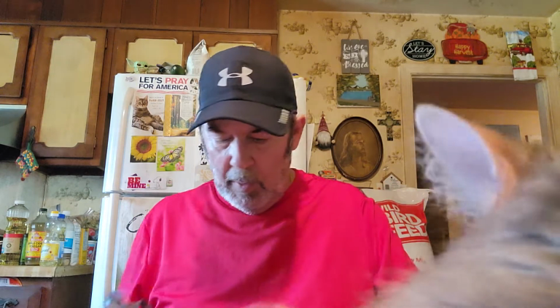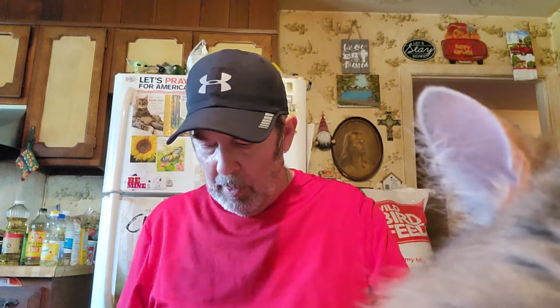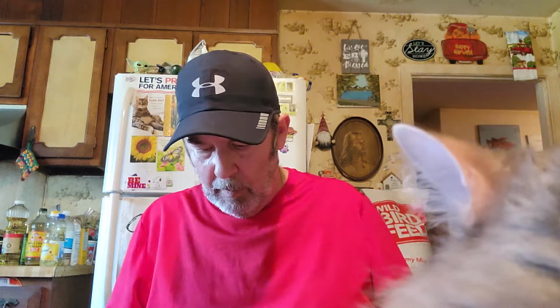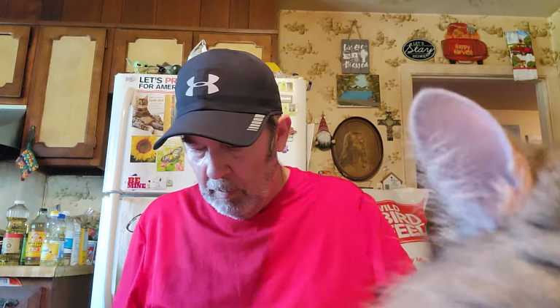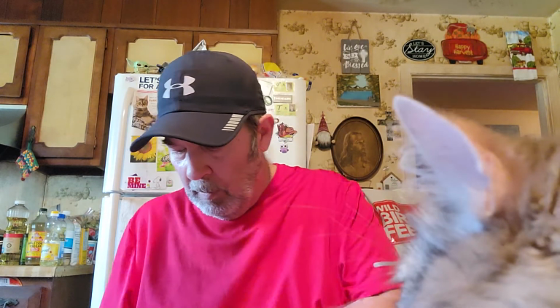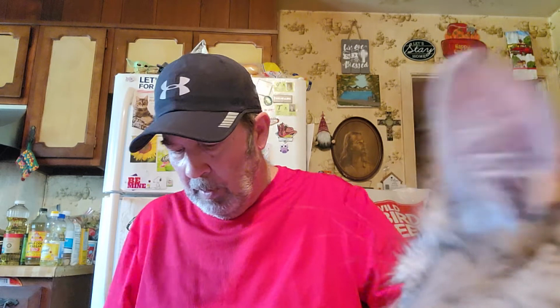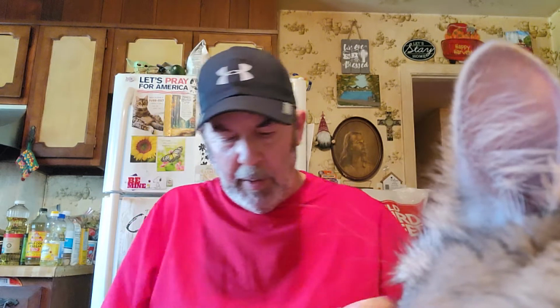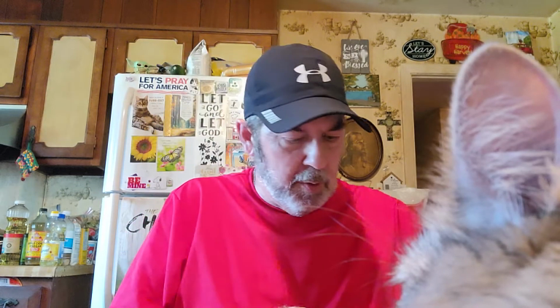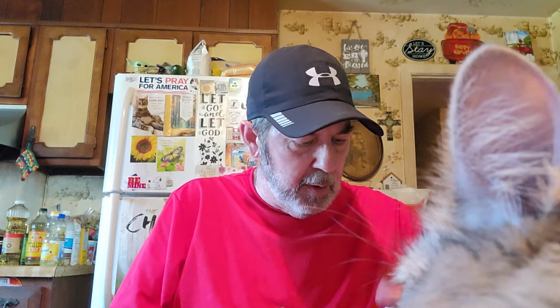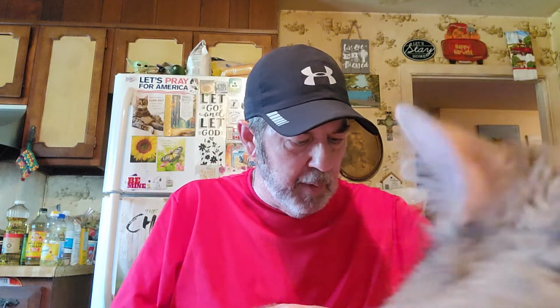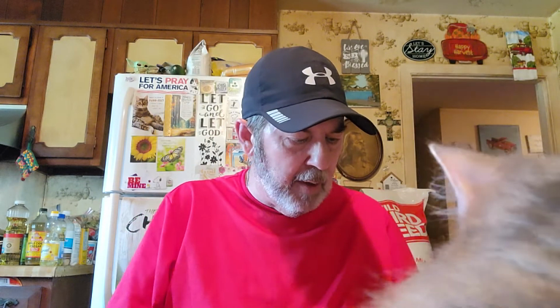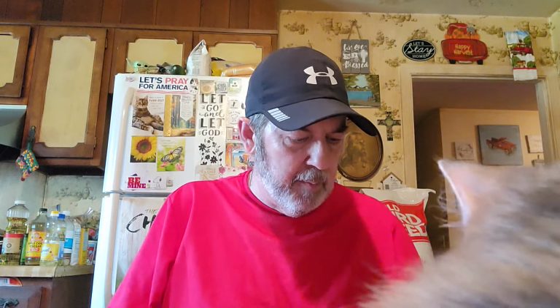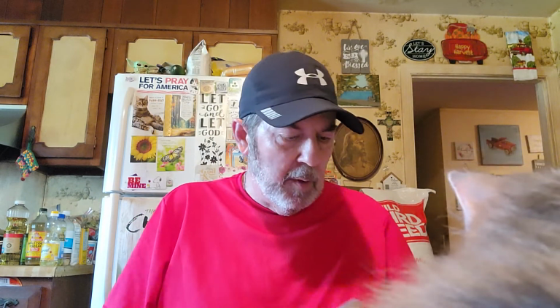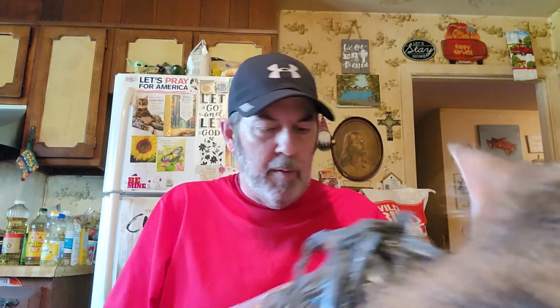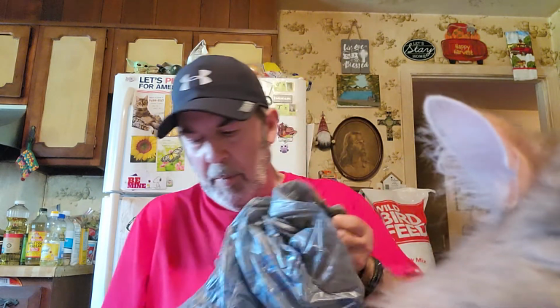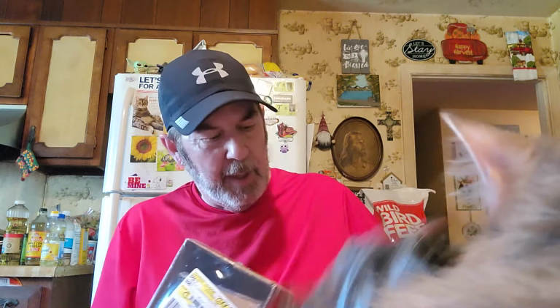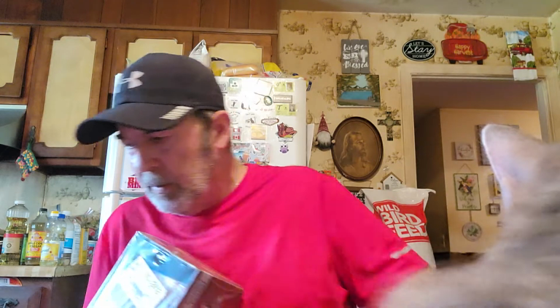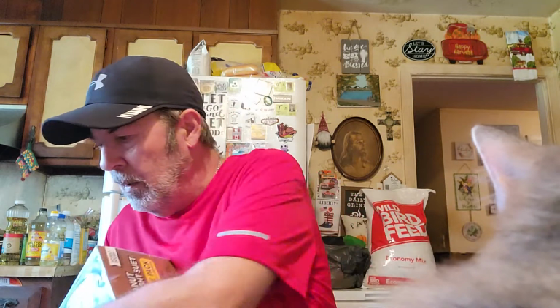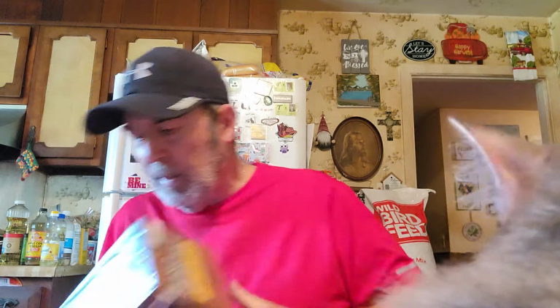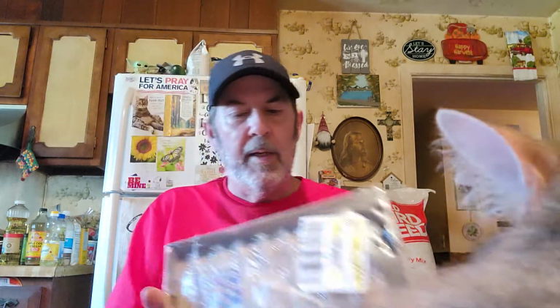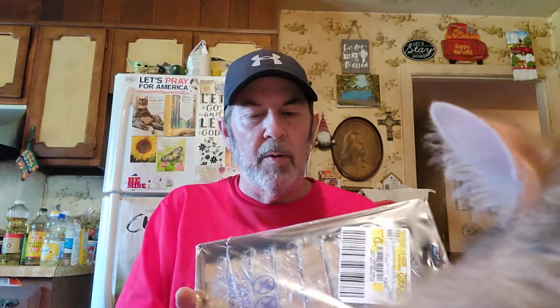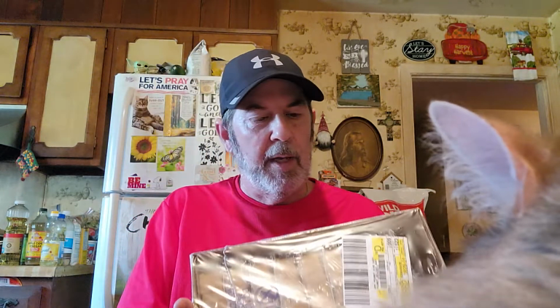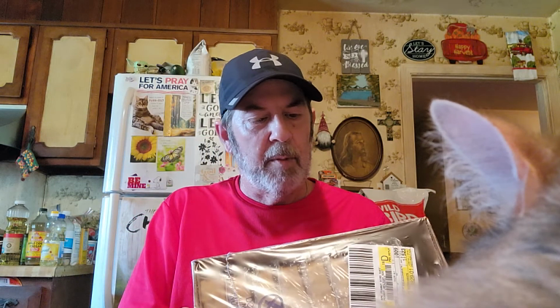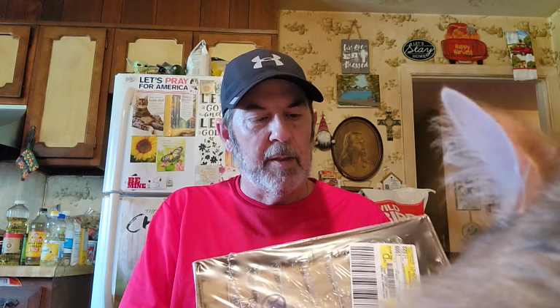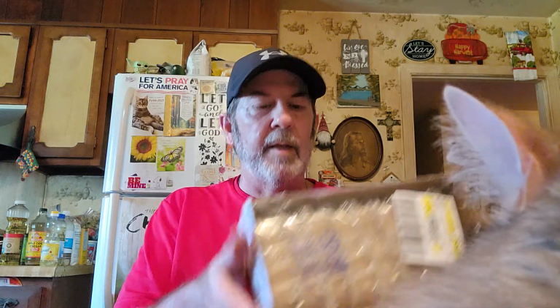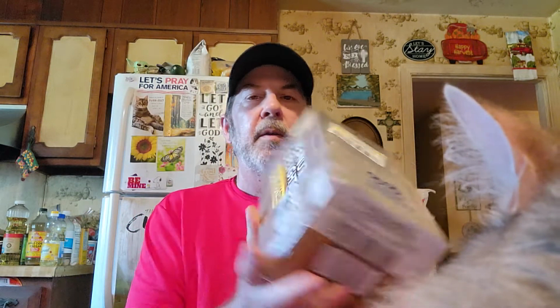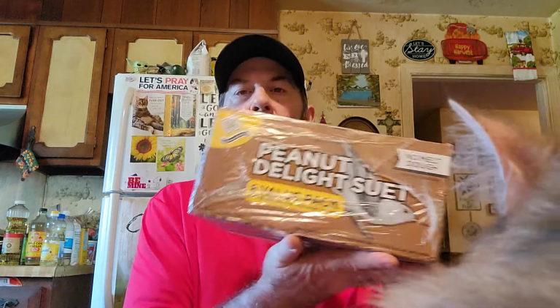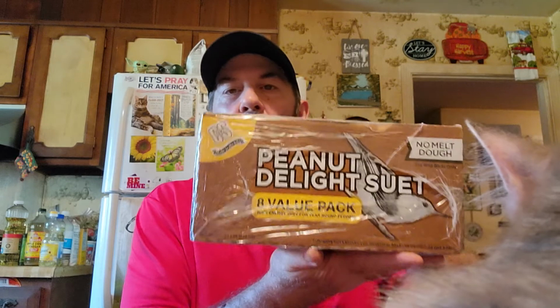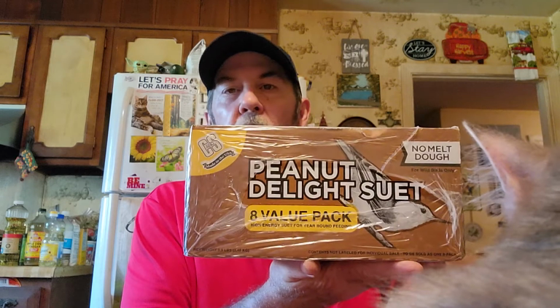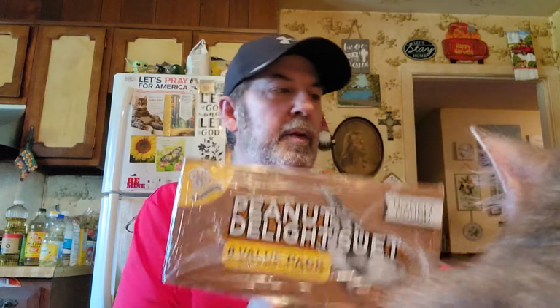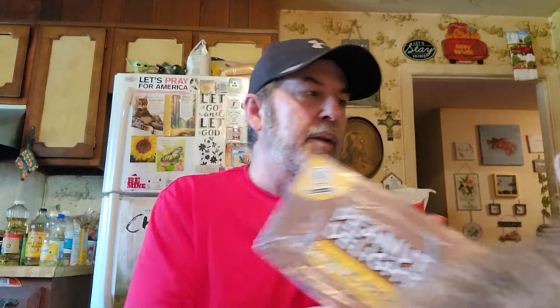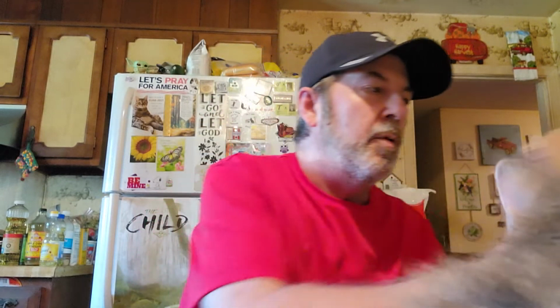I had to get more suet and they're about out of the multi-packs. This one has eight in it. The only one they had was the Peanut Delight, and they'll eat whichever you put out there. They like the berry one the best though.